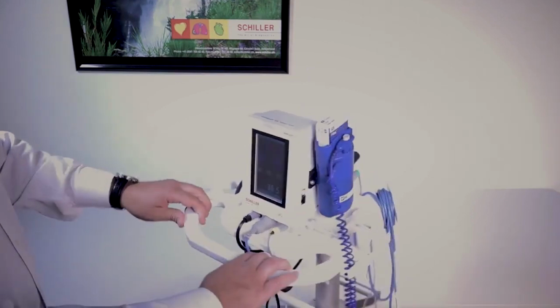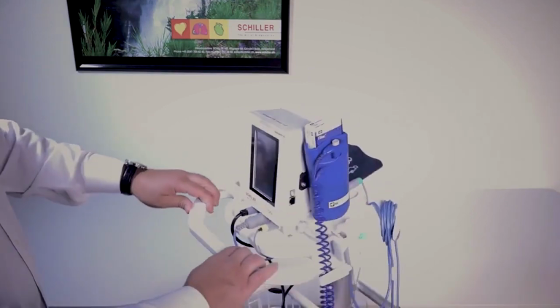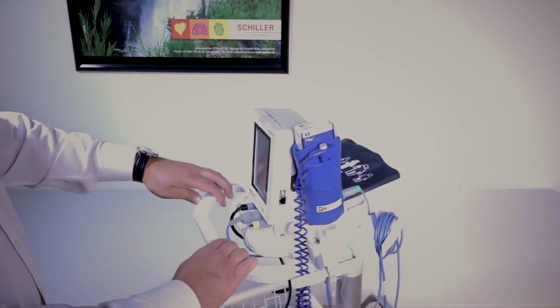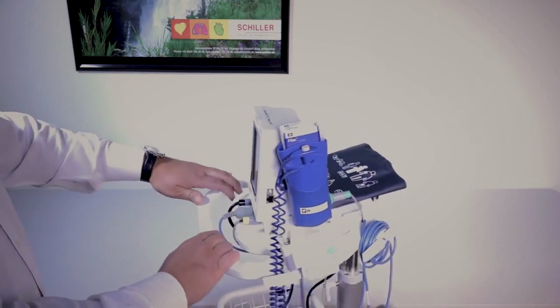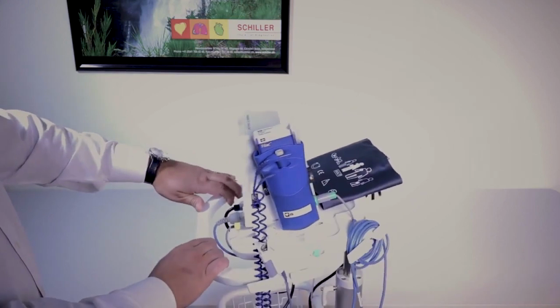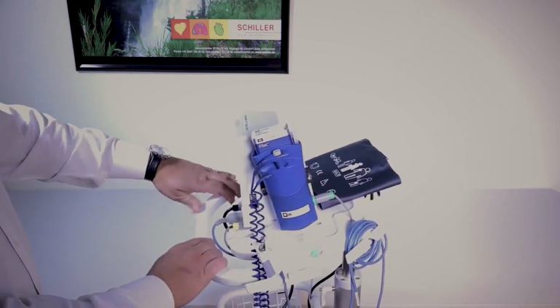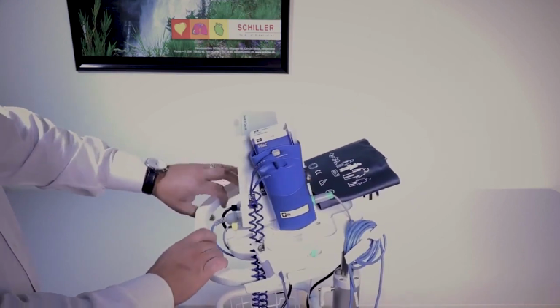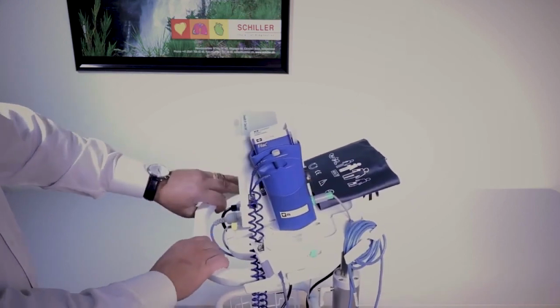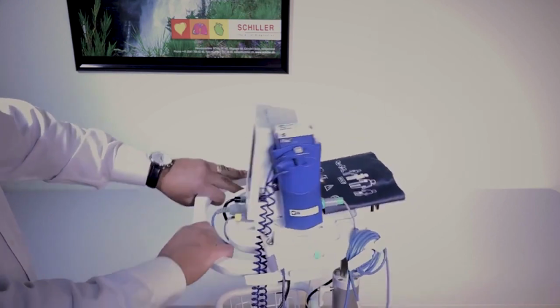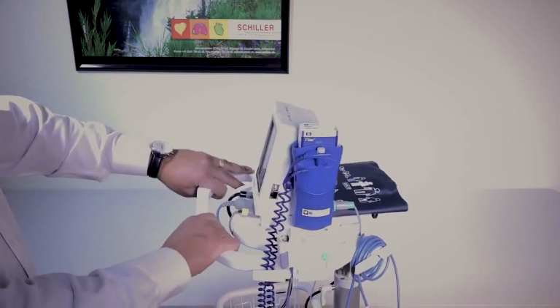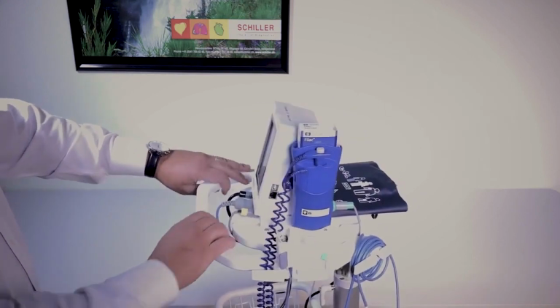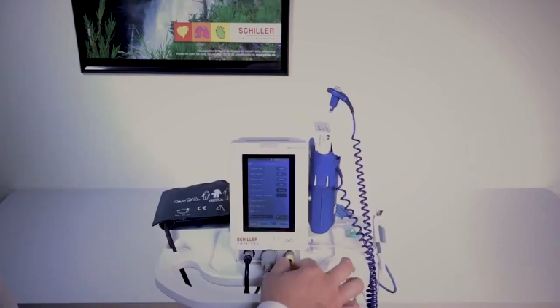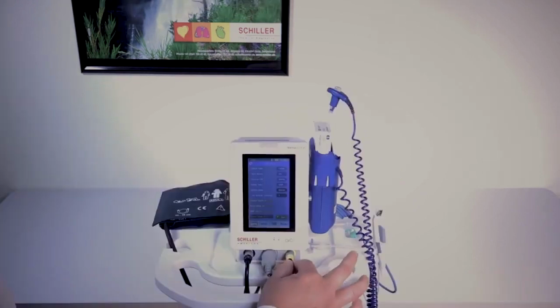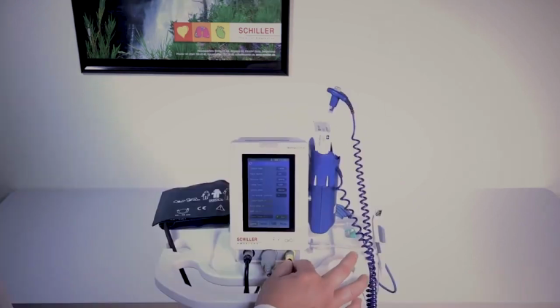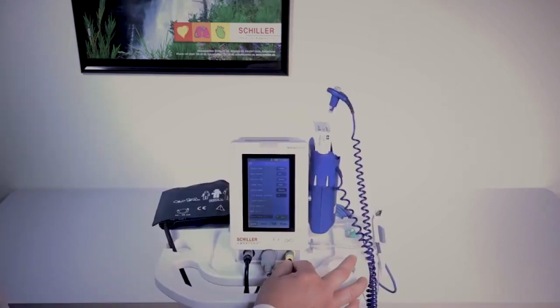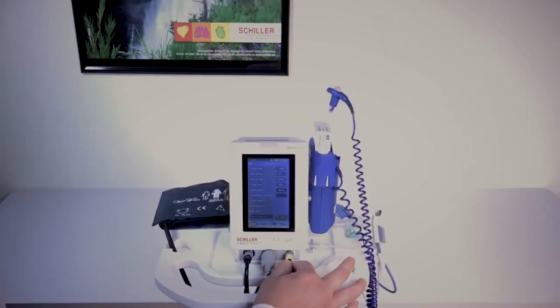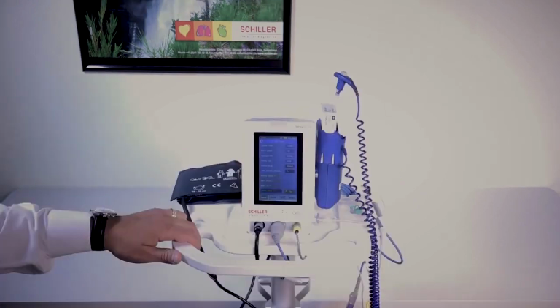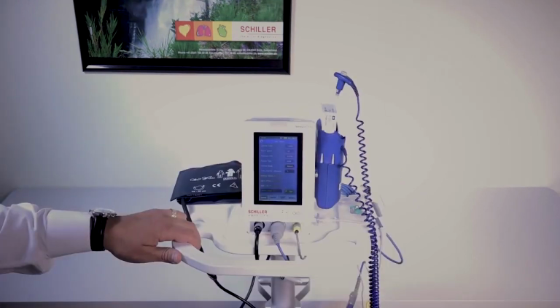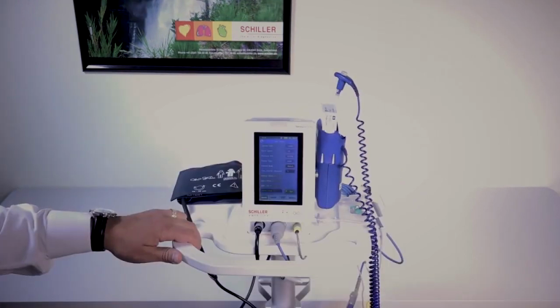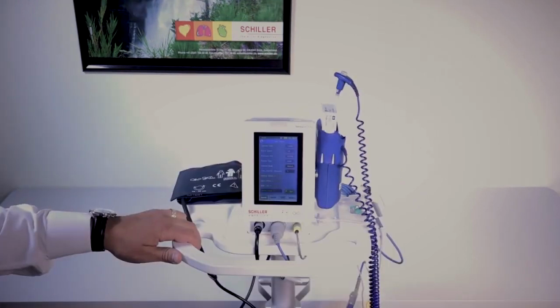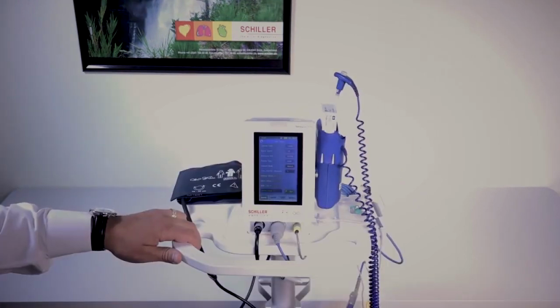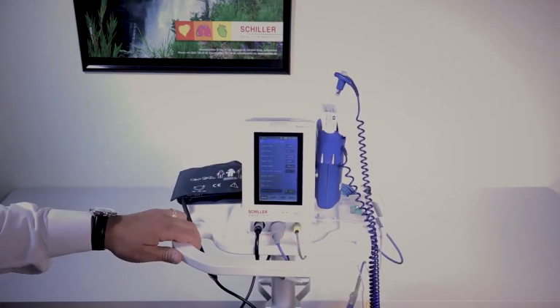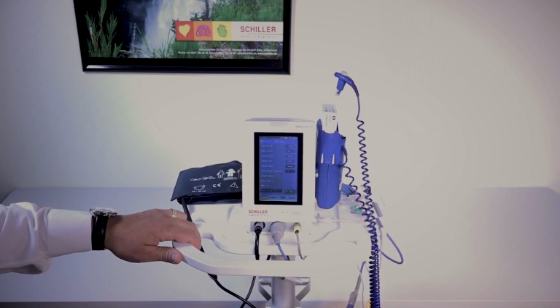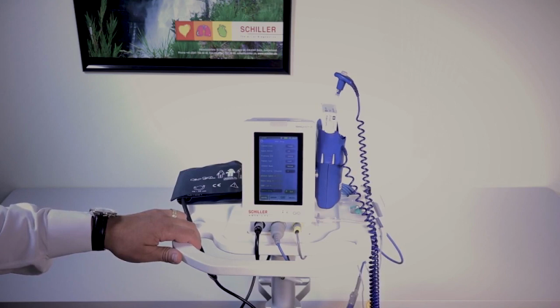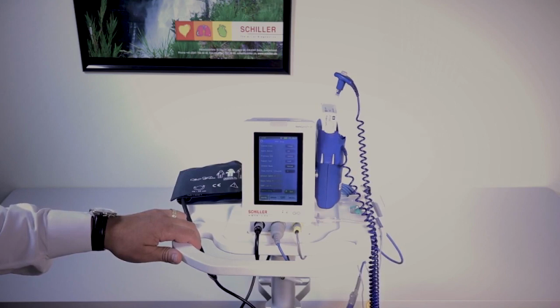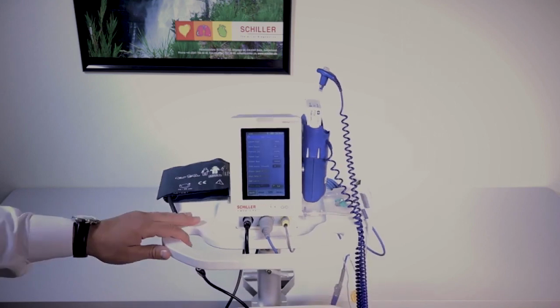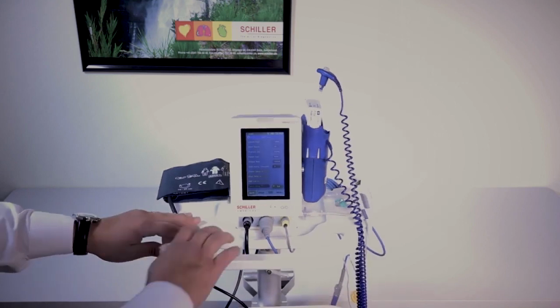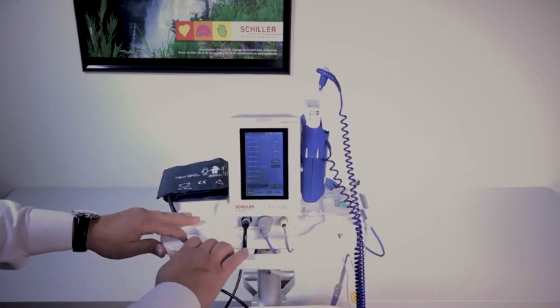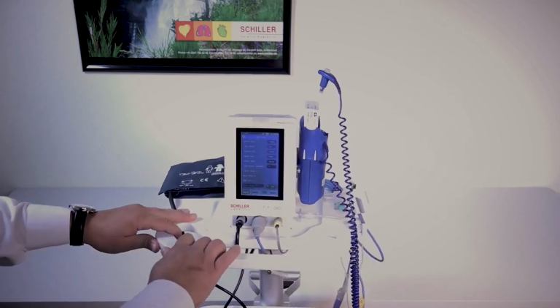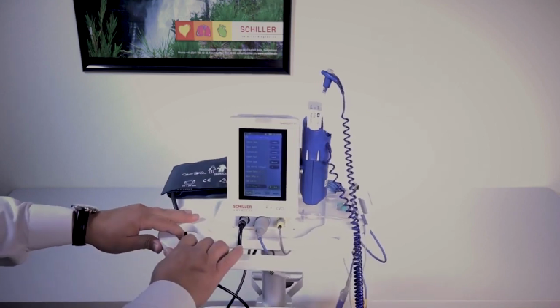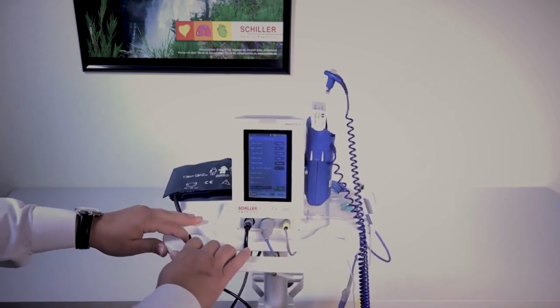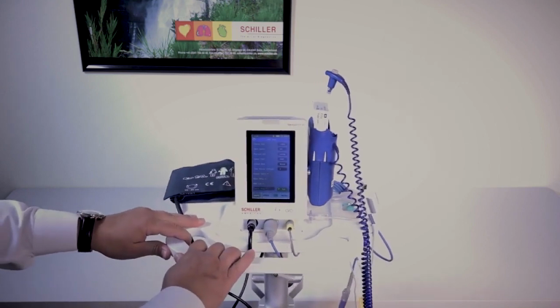Lightweight, portable, touchscreen vital signs with end-tidal CO2. Please remember this product comes in different configurations and is customizable to your needs.